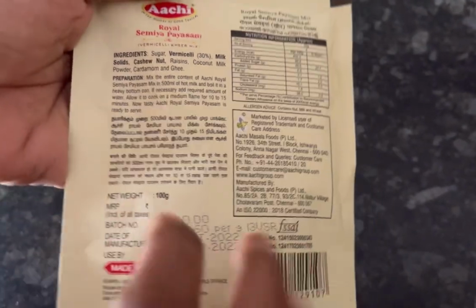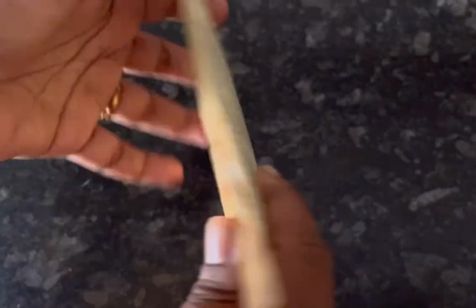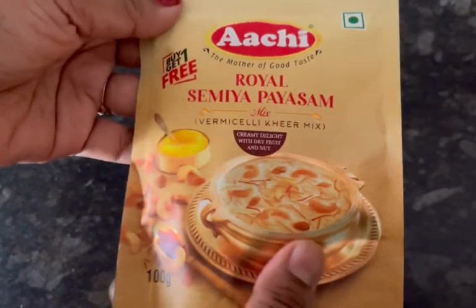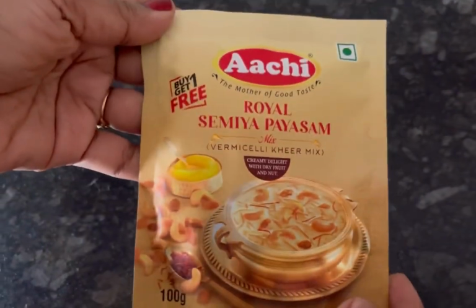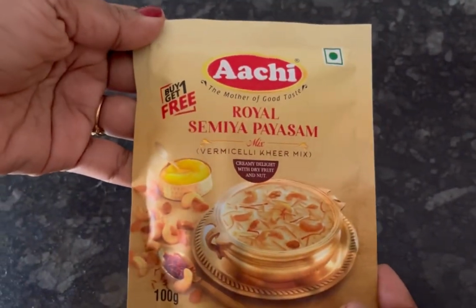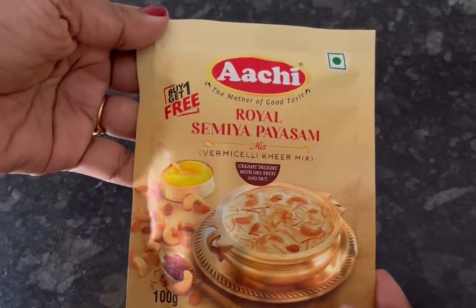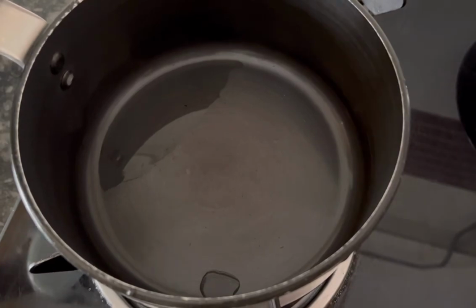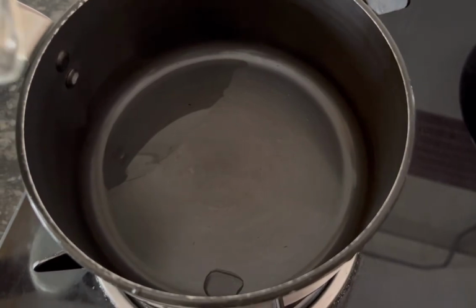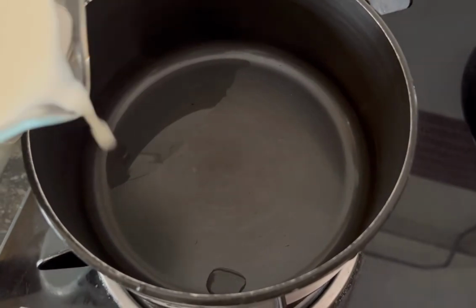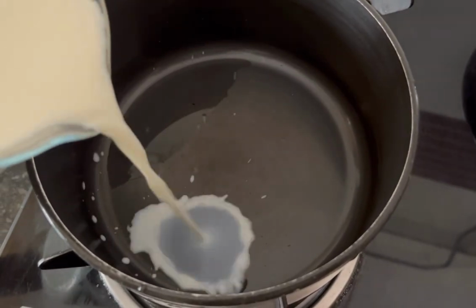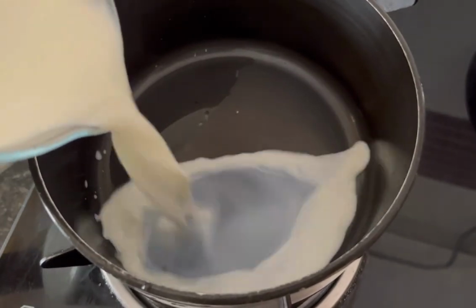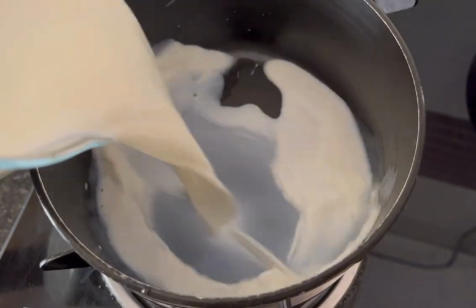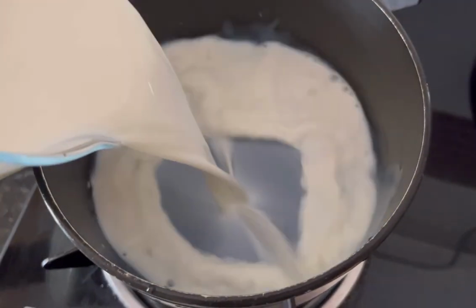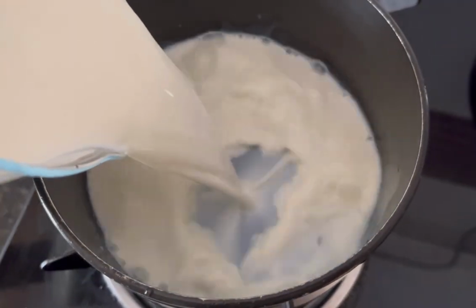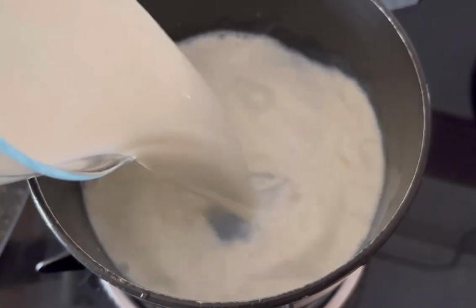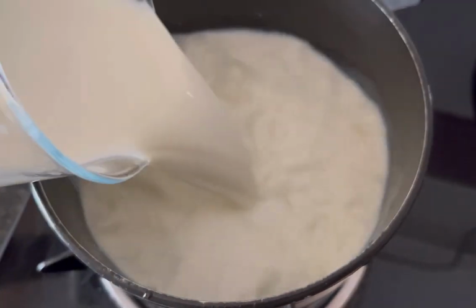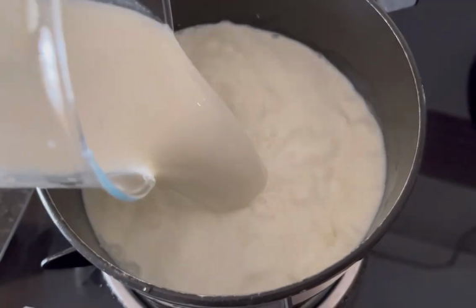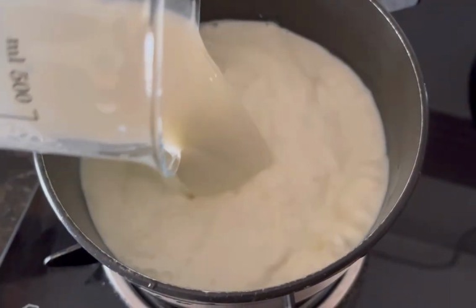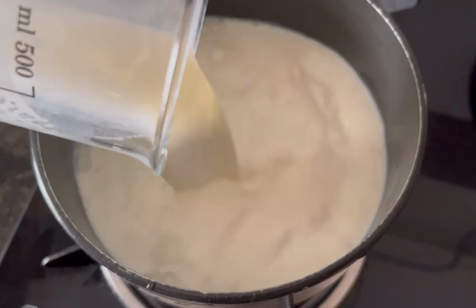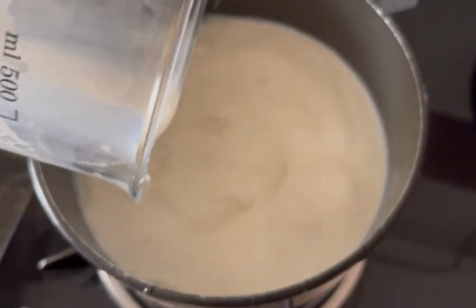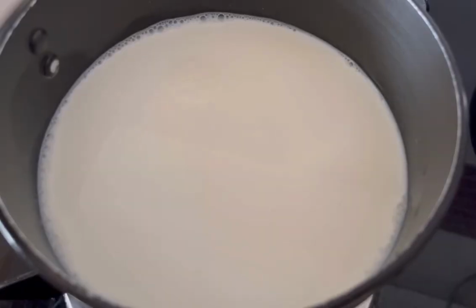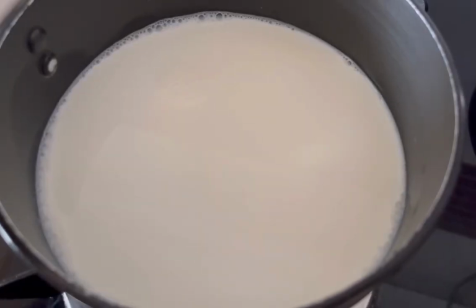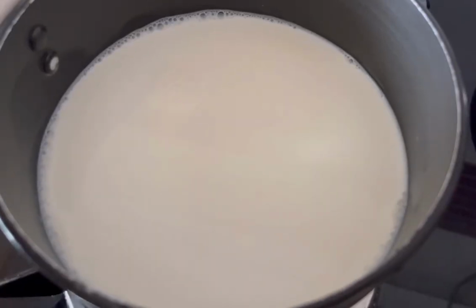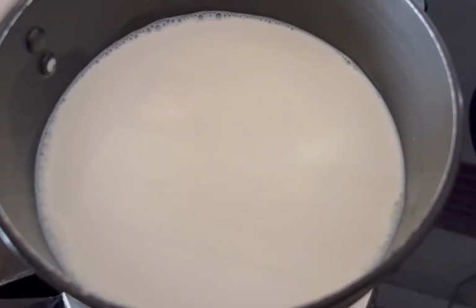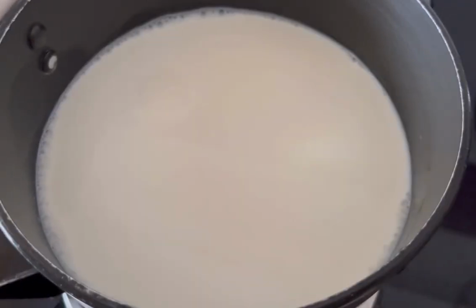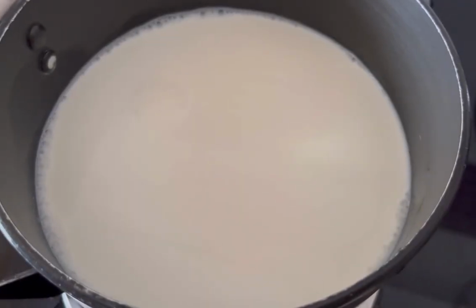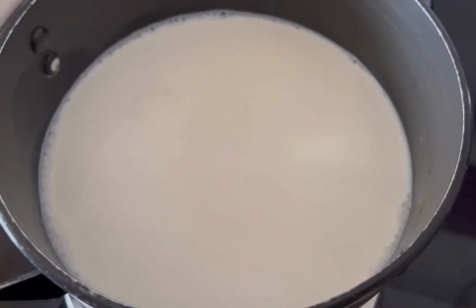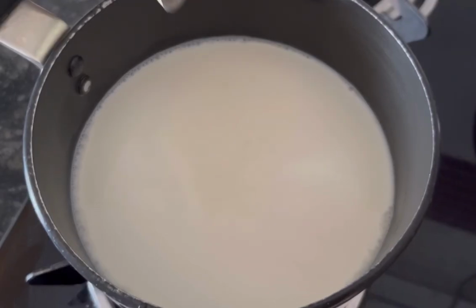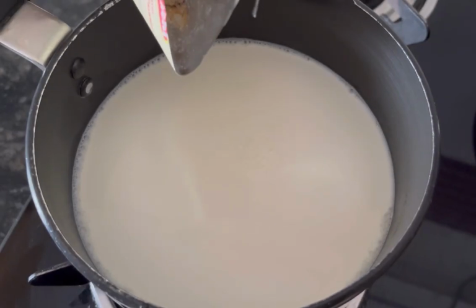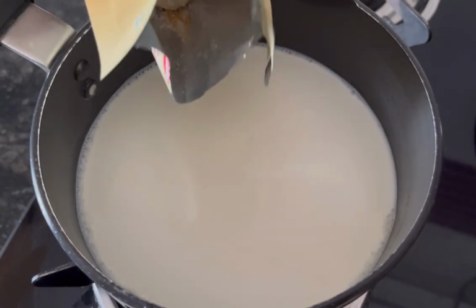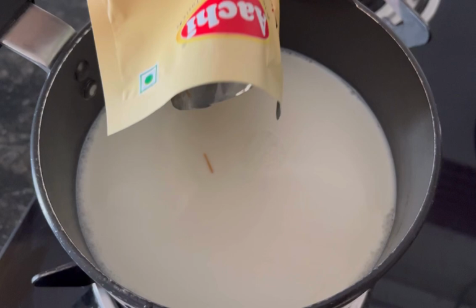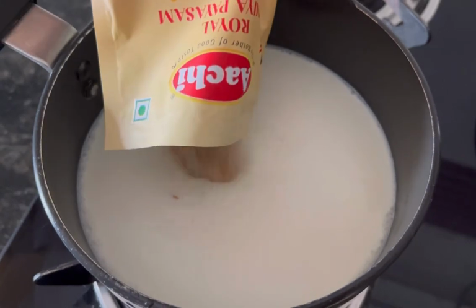Let's start making the Paisam. Here I have kept a pan on flame, now I am adding 500 ml of milk. Let the milk heat up for 2 minutes on high flame. The milk is warm now.